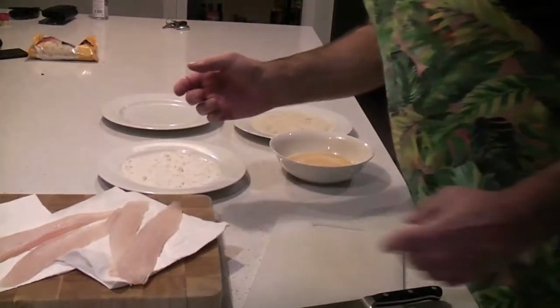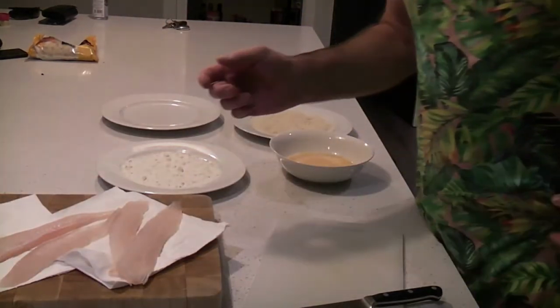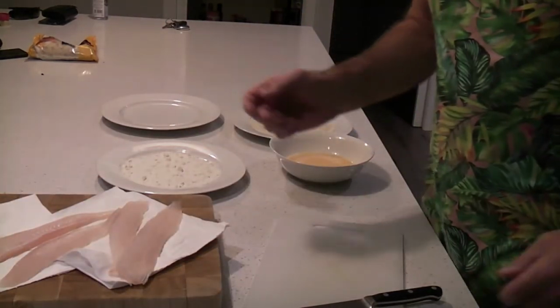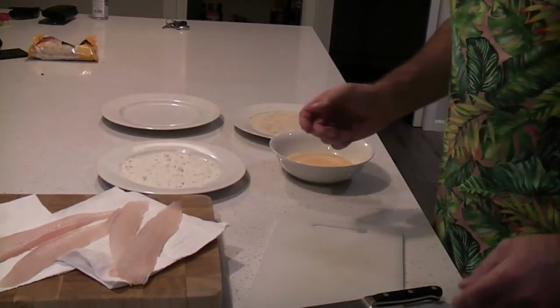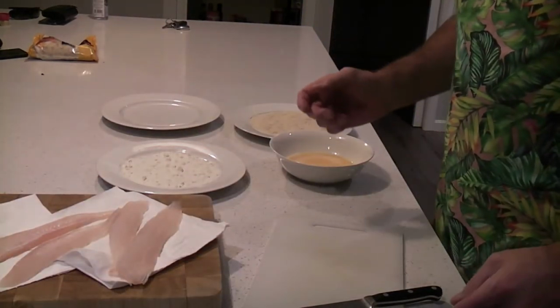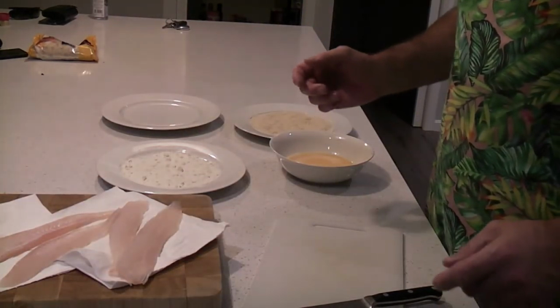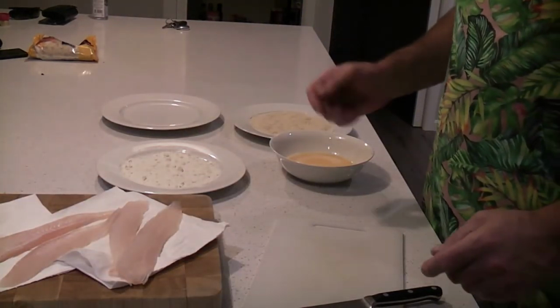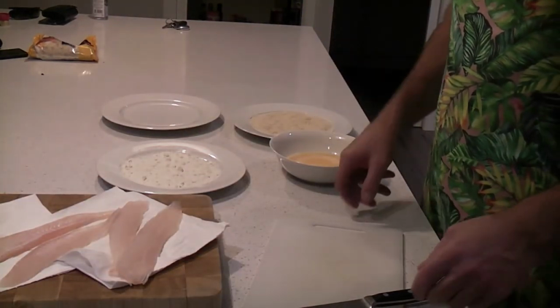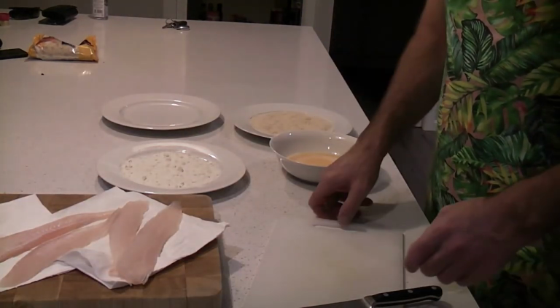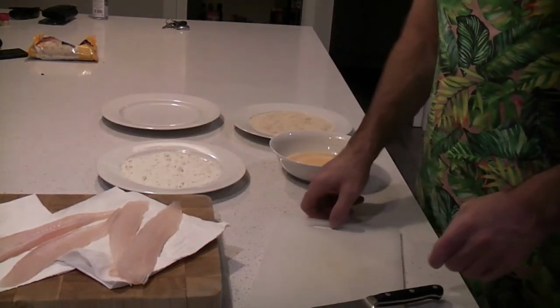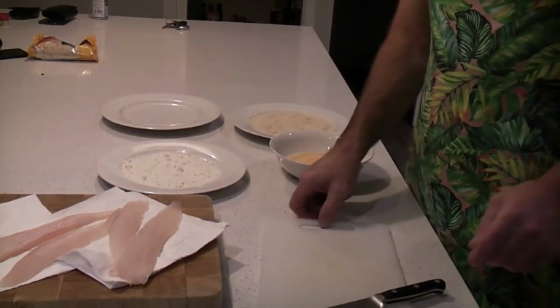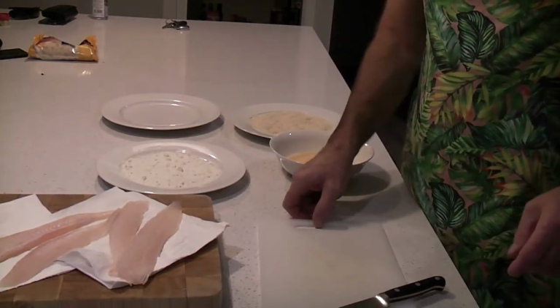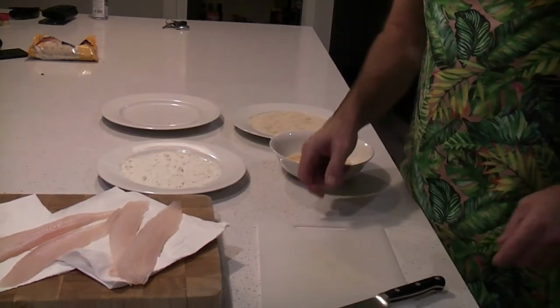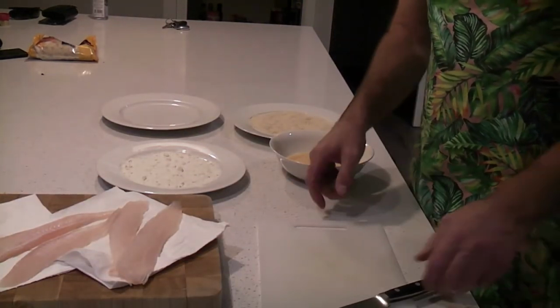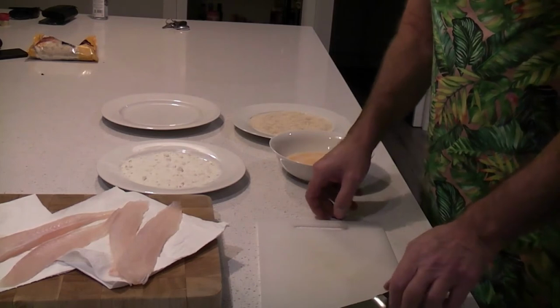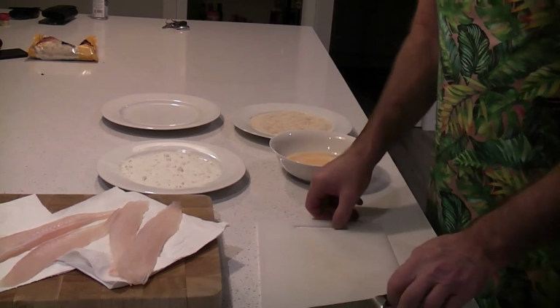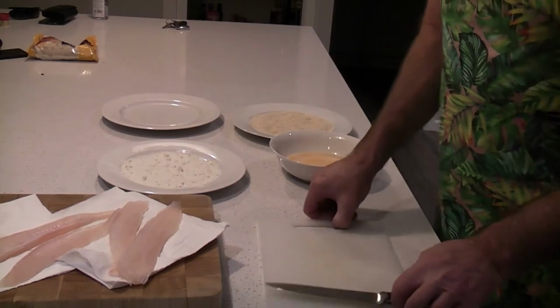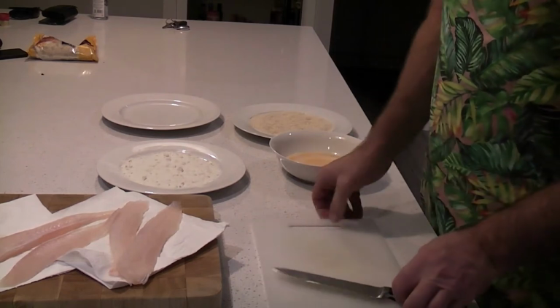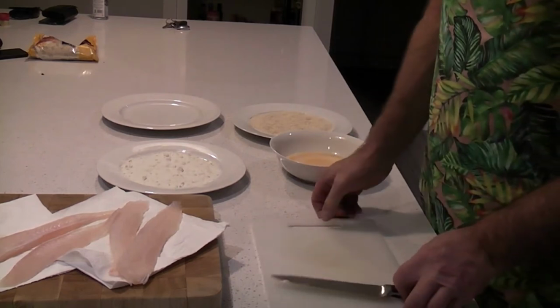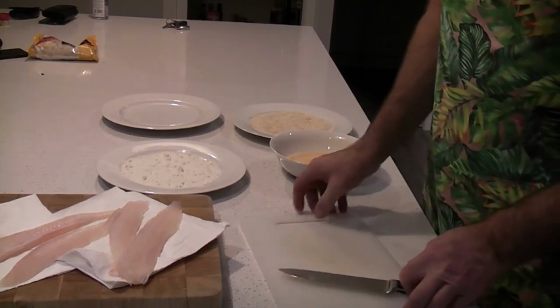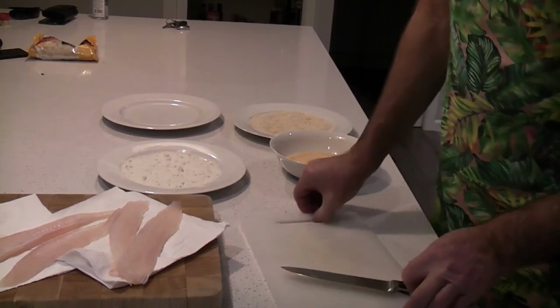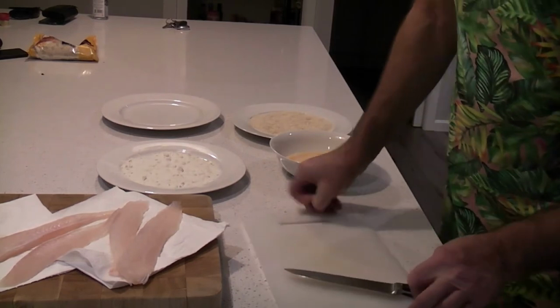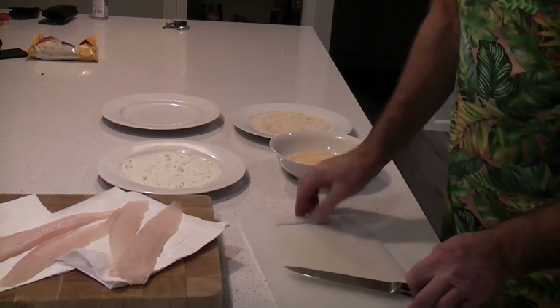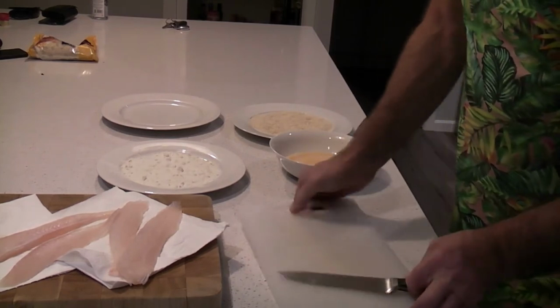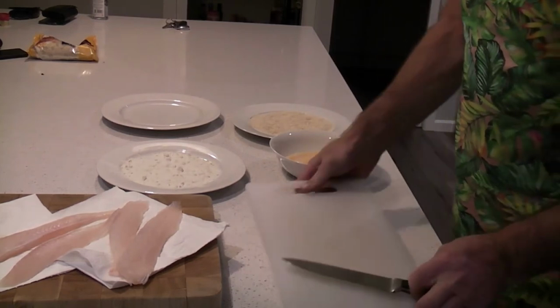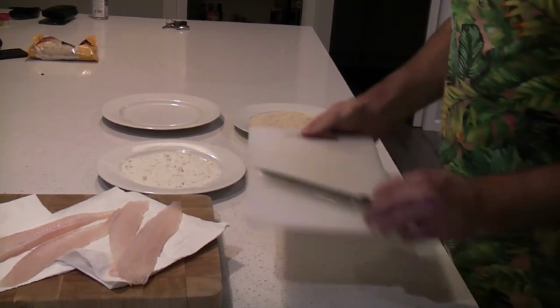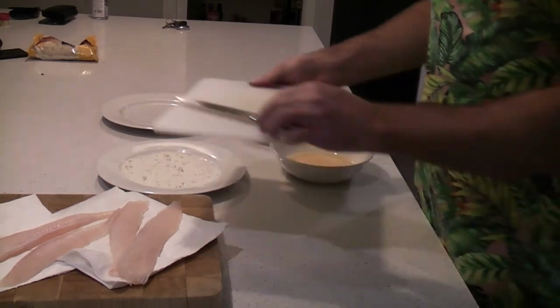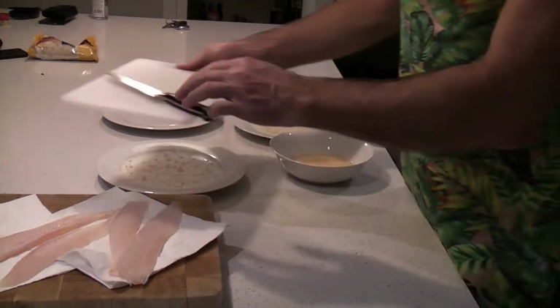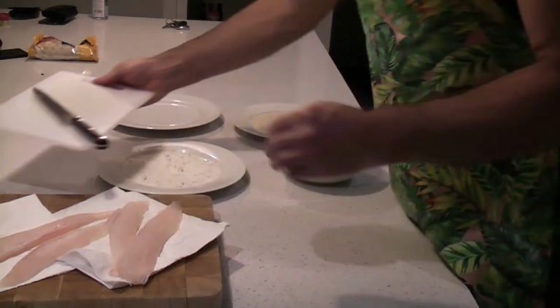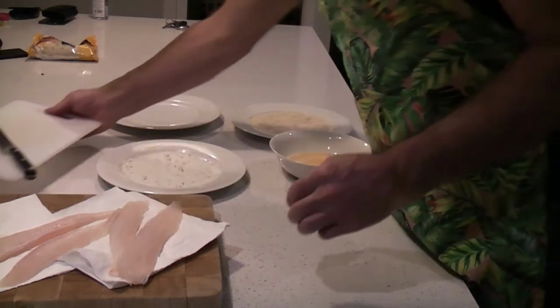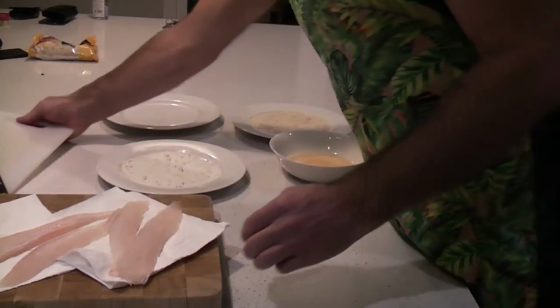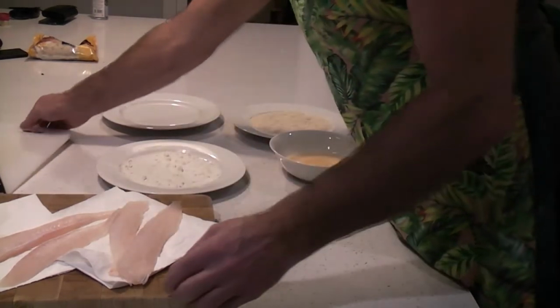Flake is one of those fish a lot of people don't eat. I don't know why. It's a beautiful, delicate fish. You just can't beat a good slab of flake.